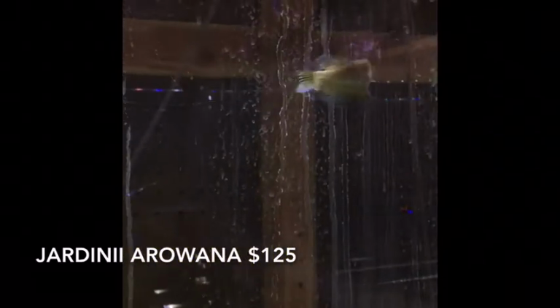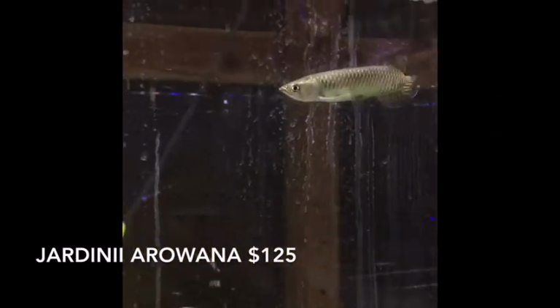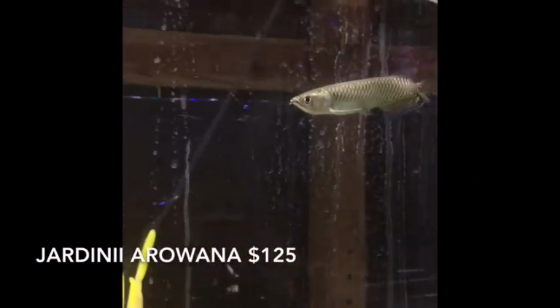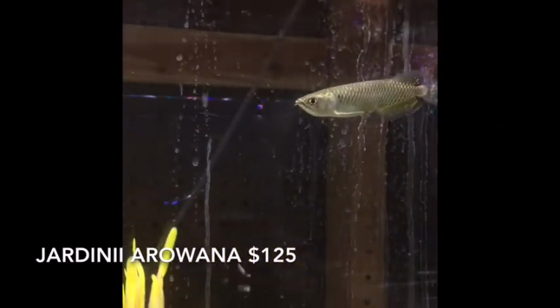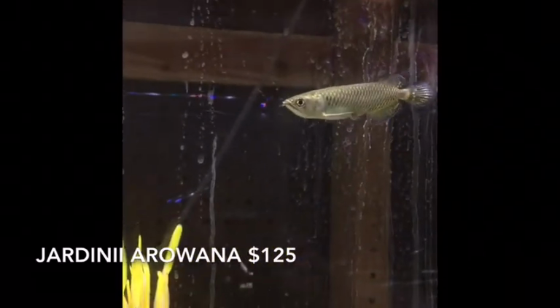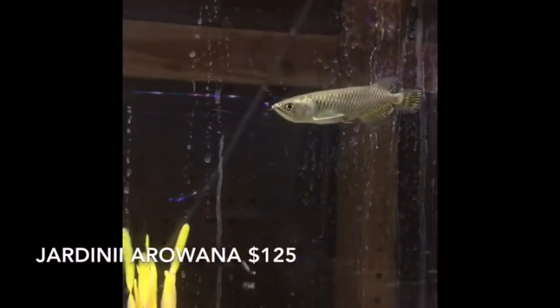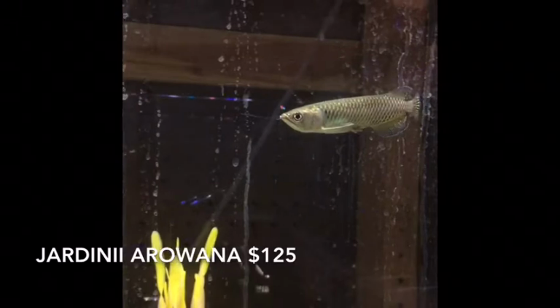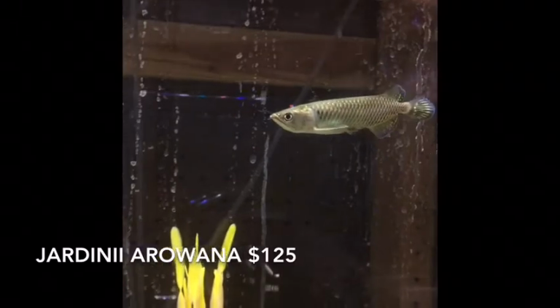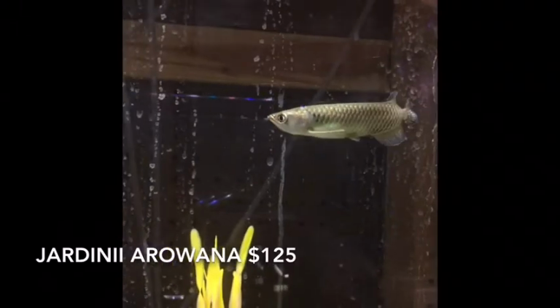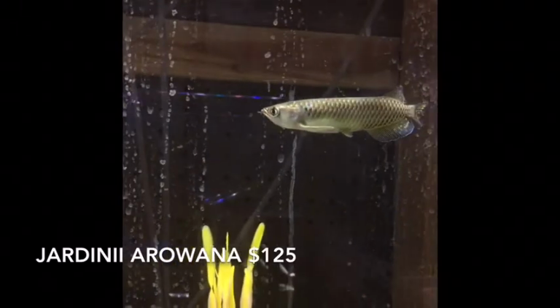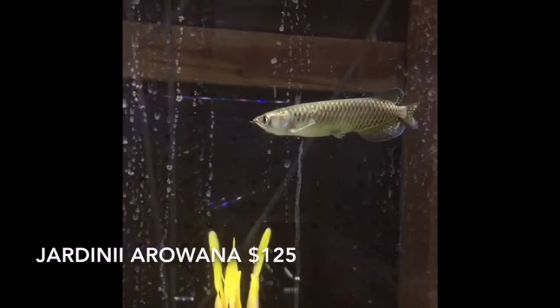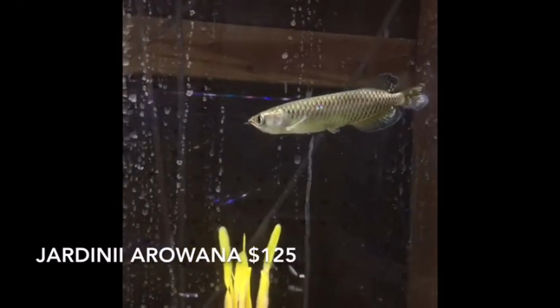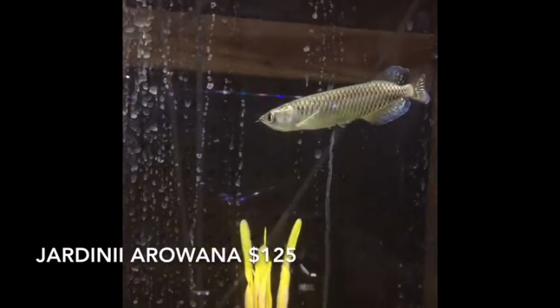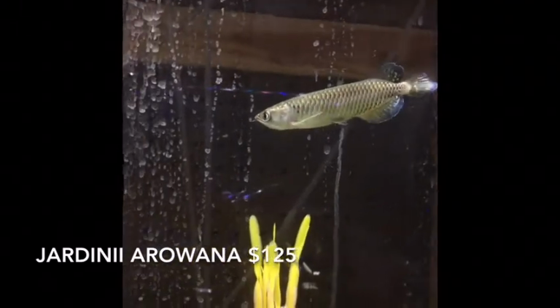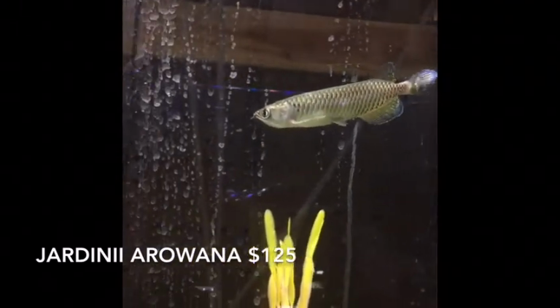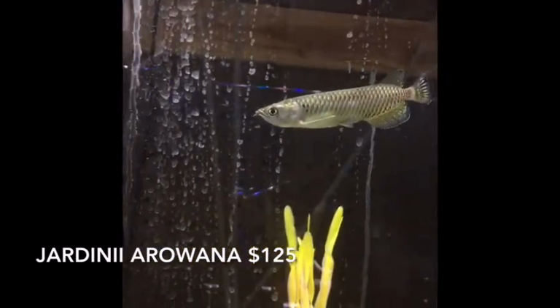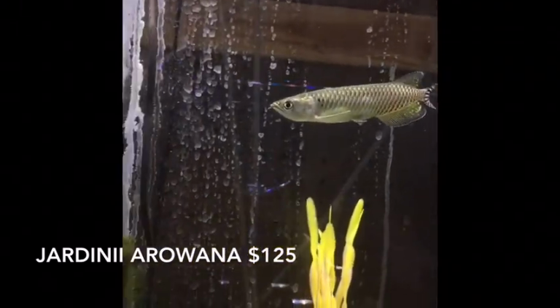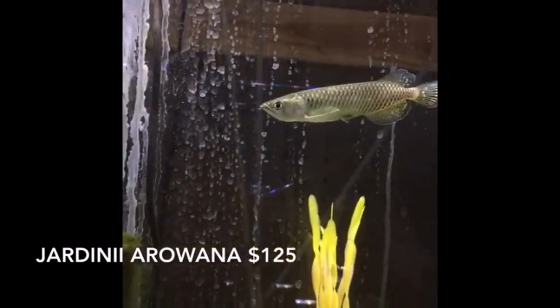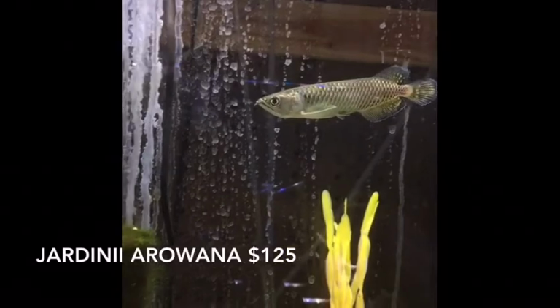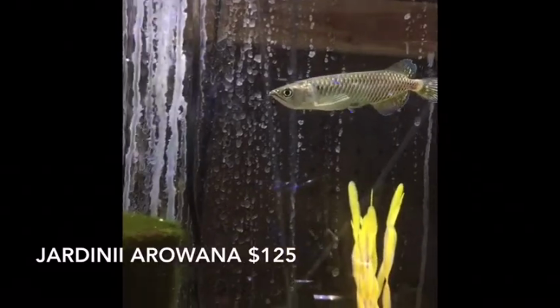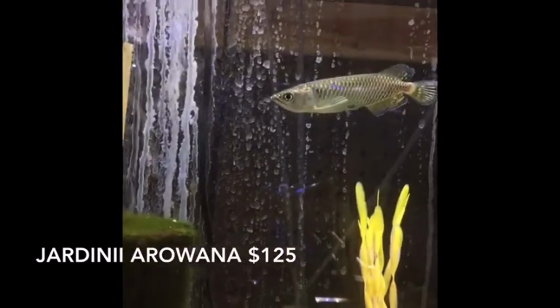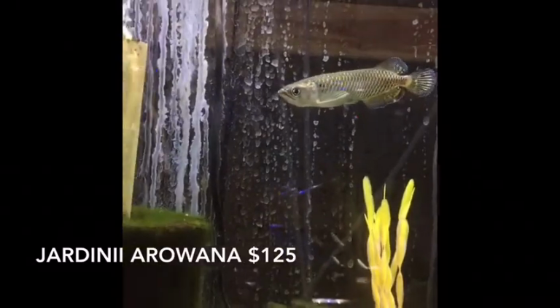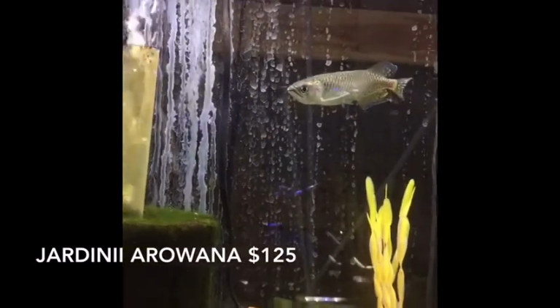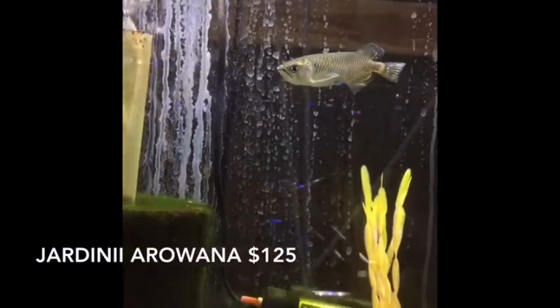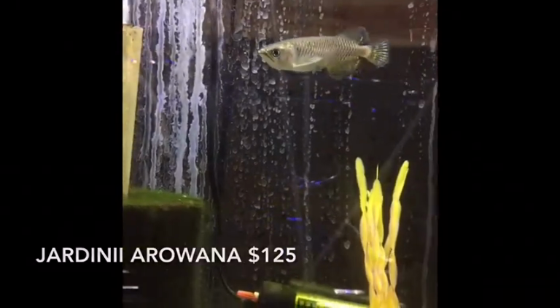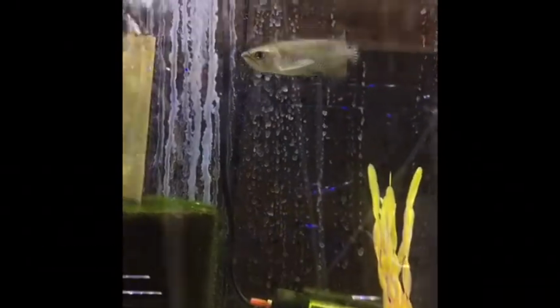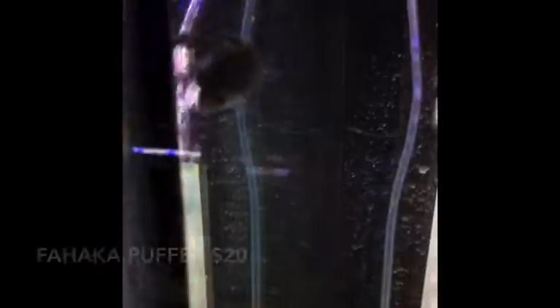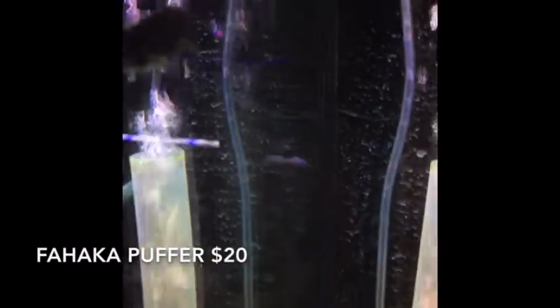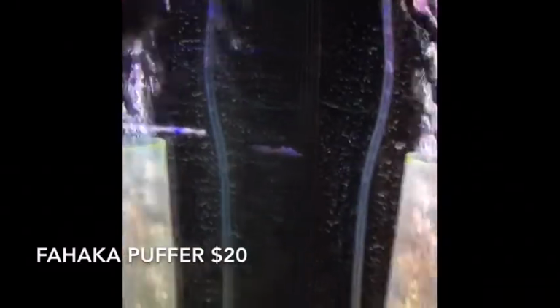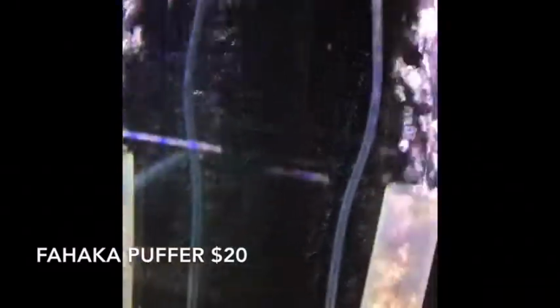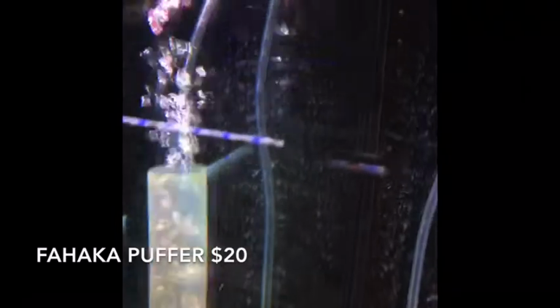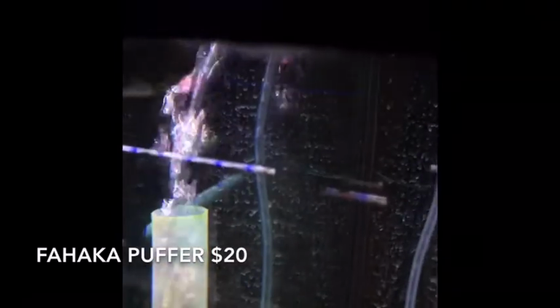Here we have another Northern Spotted Bichir, and a great big Jardini Arowana — or Australian Arowana. A cool fish like this deserves more than one name and he's got several. He came in nice and big again, offered for the same low price.